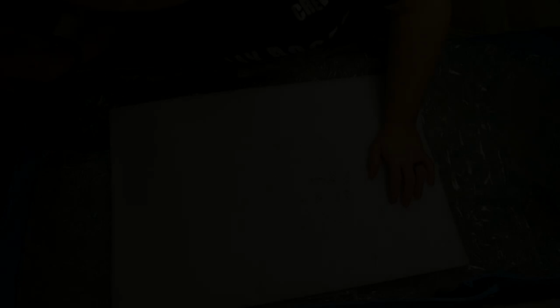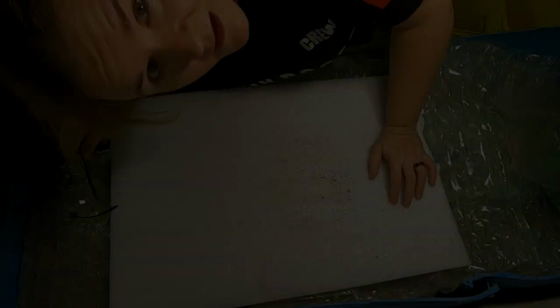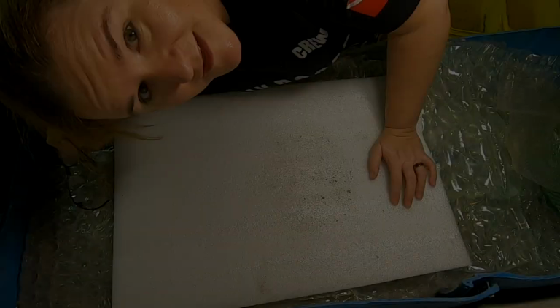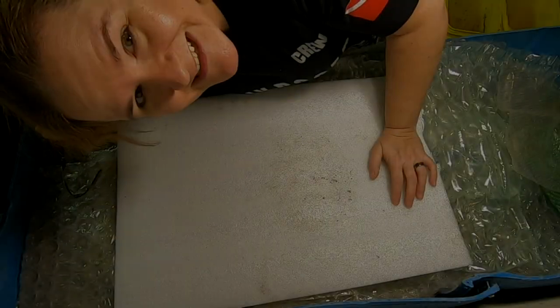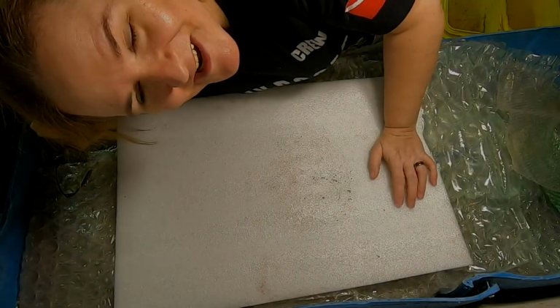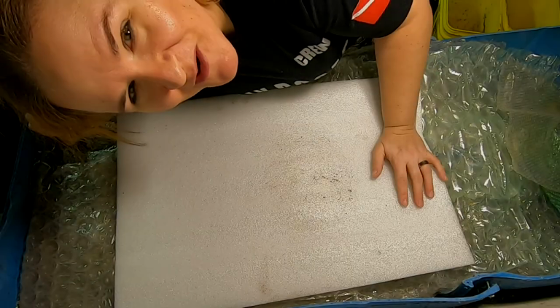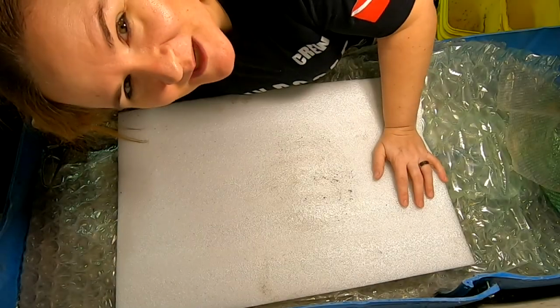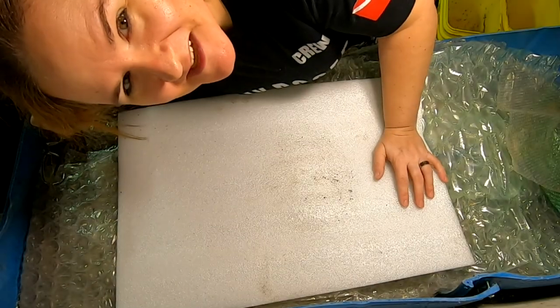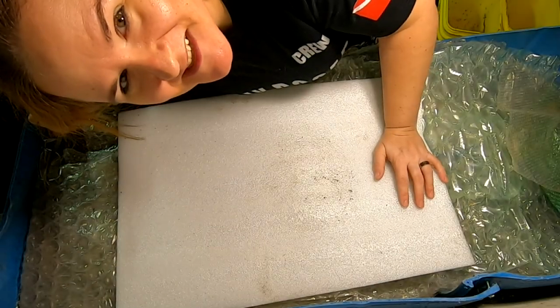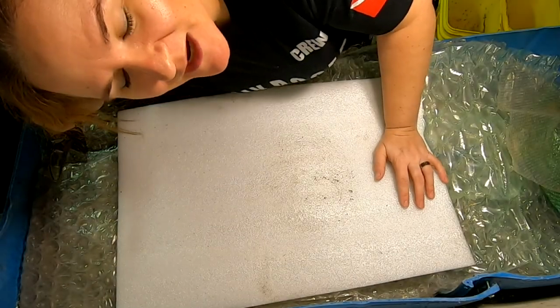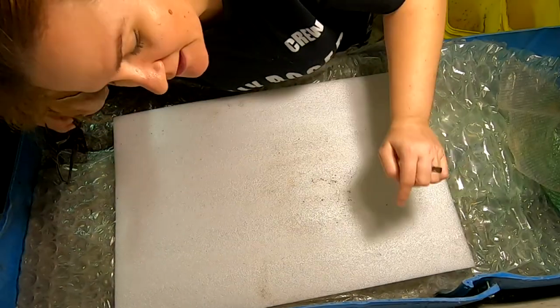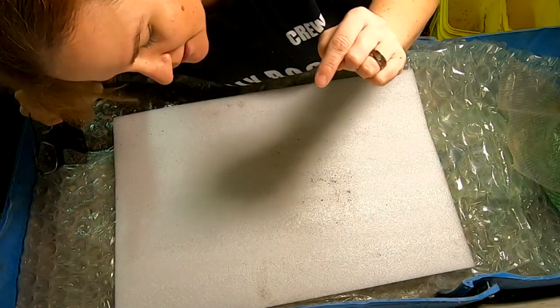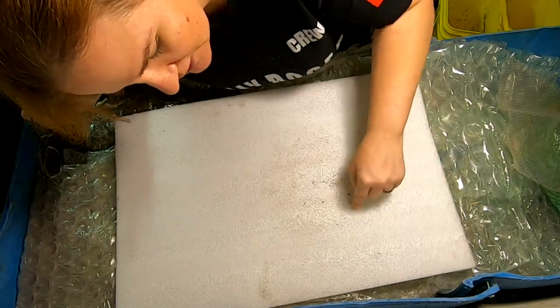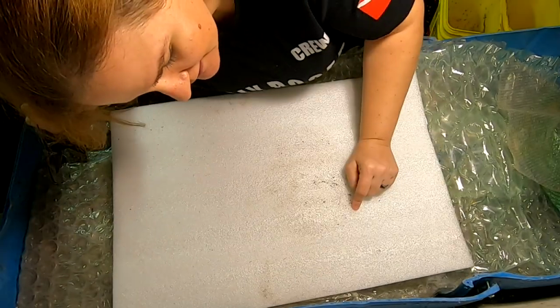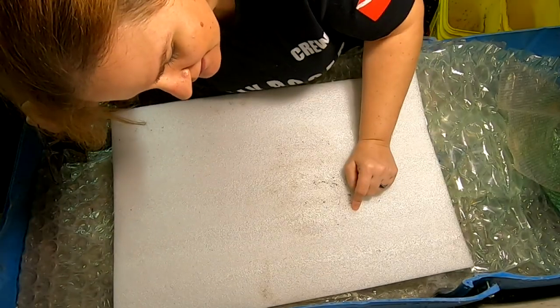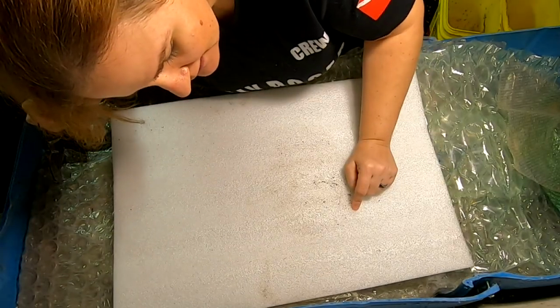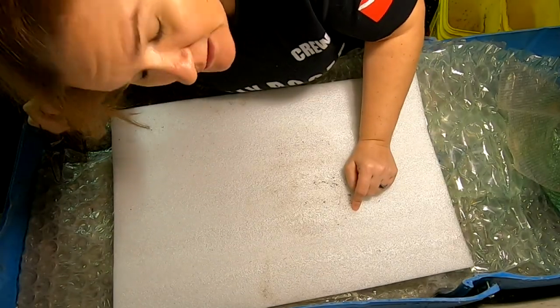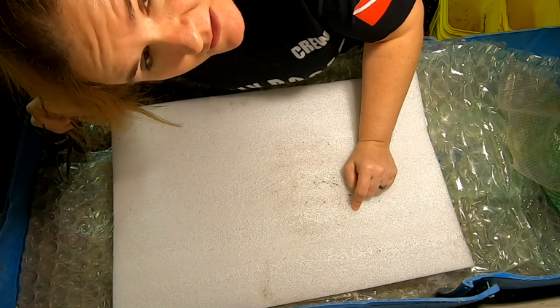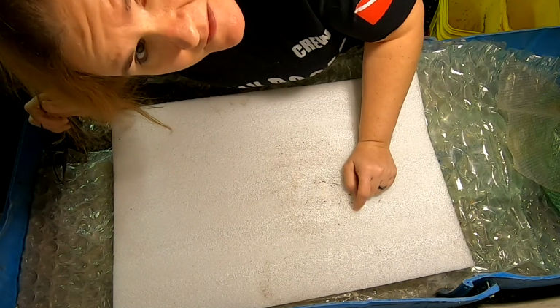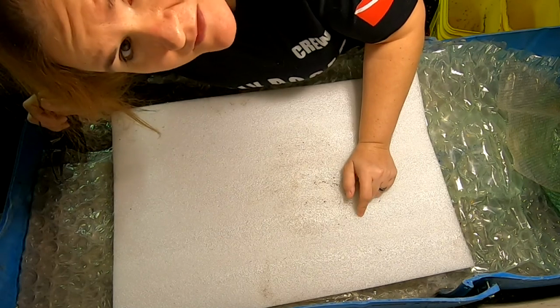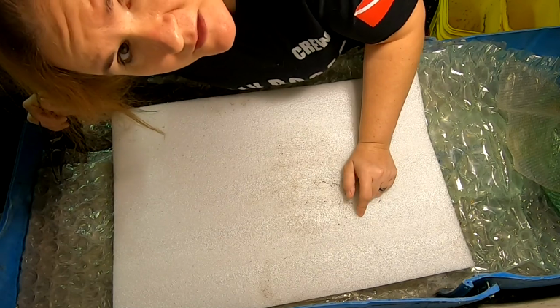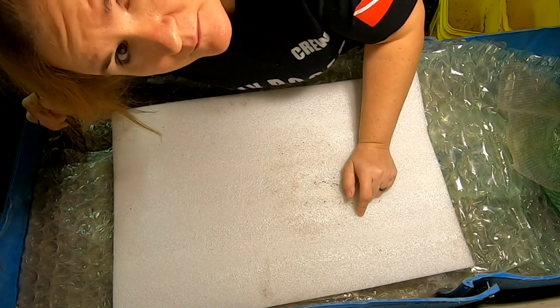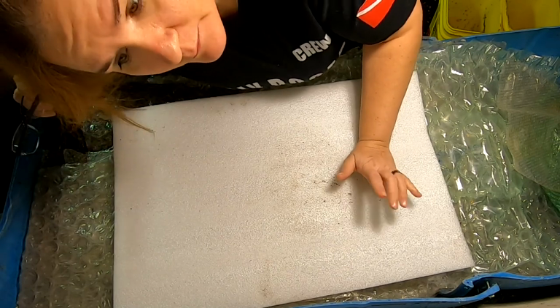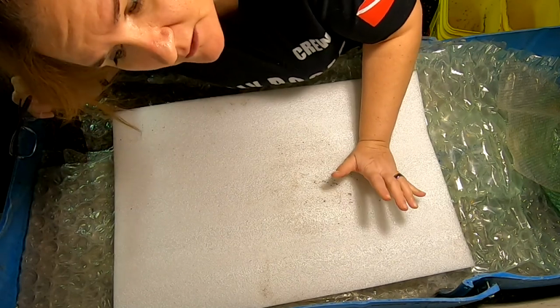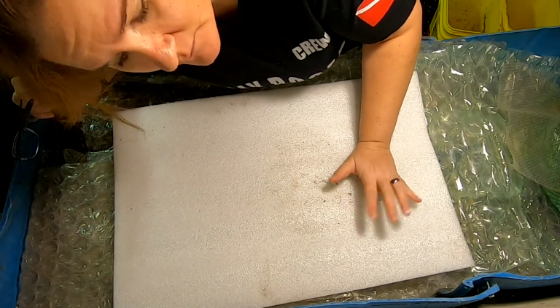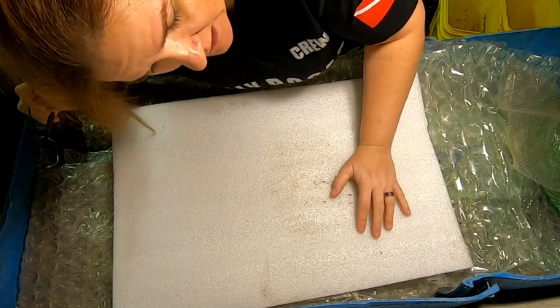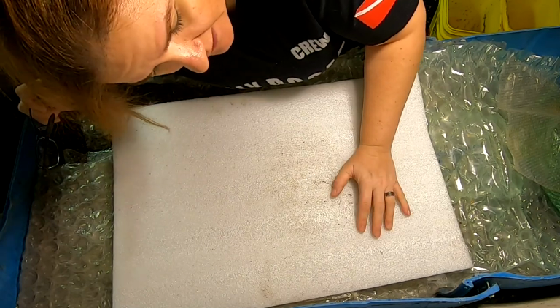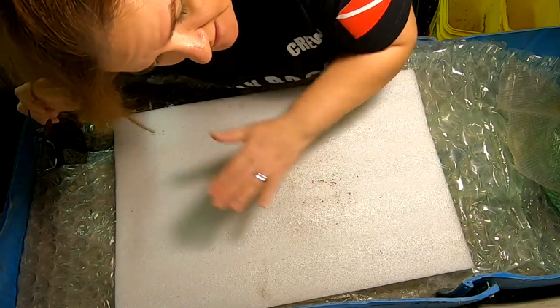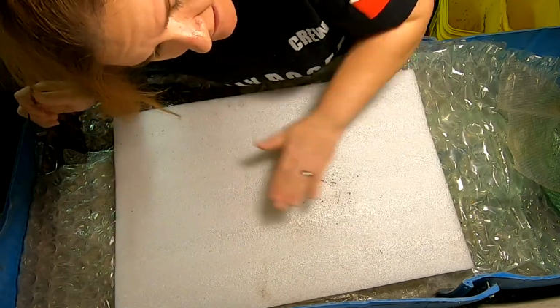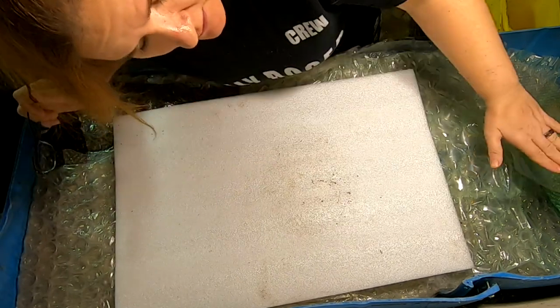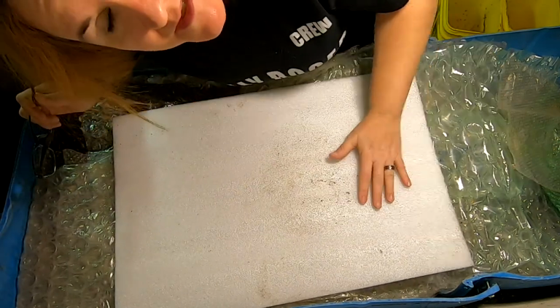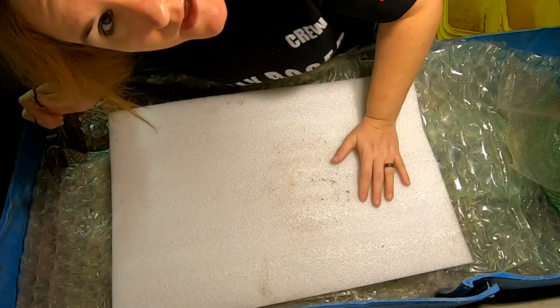Hey guys, it's Anne over at Plant Obsessed and today we're going to take a look in on the 55-gallon bin that's laying down on its side.